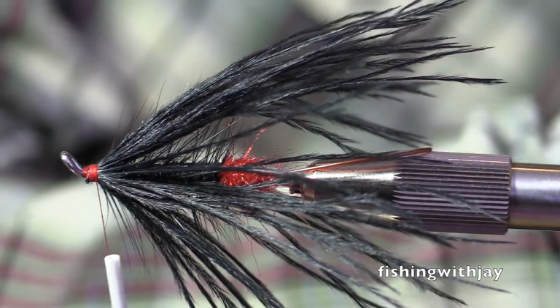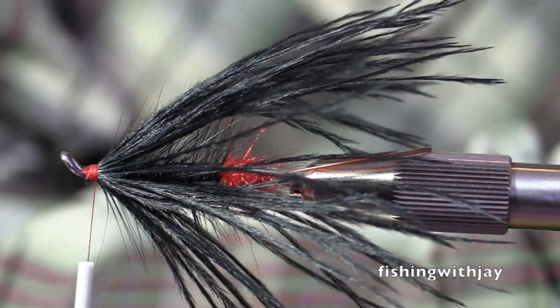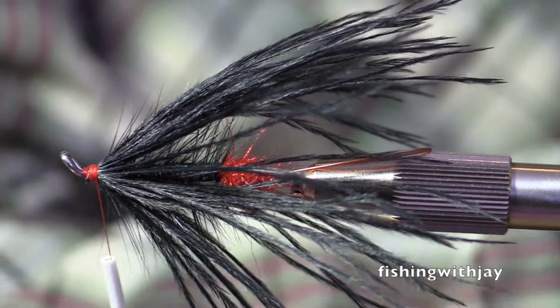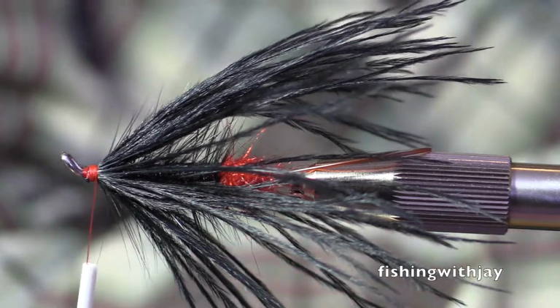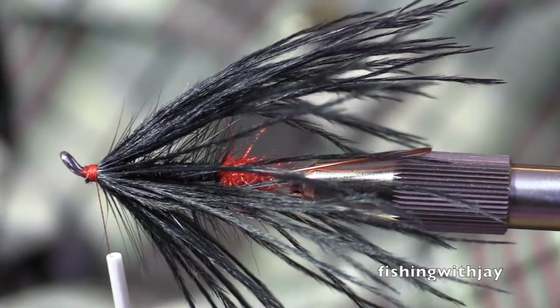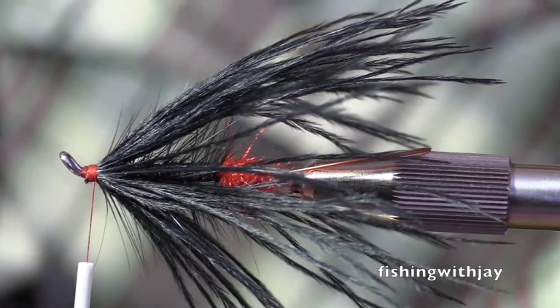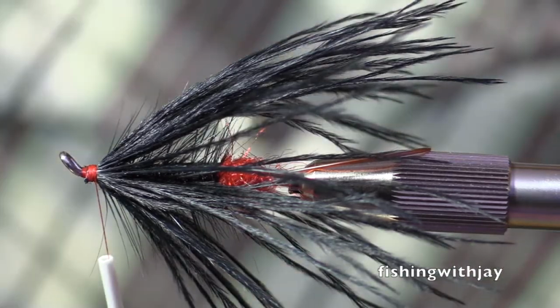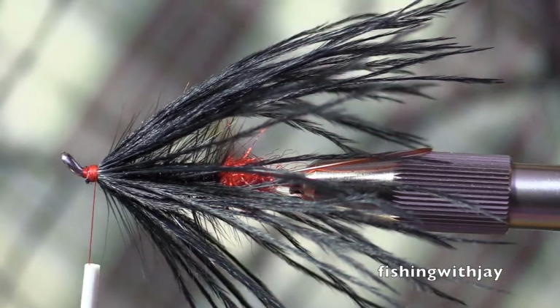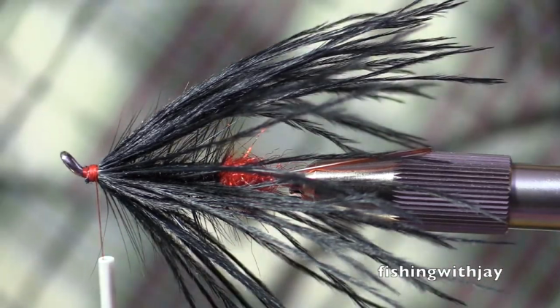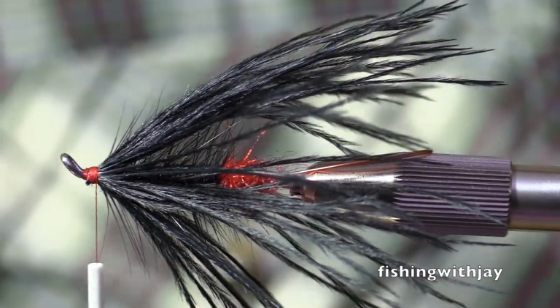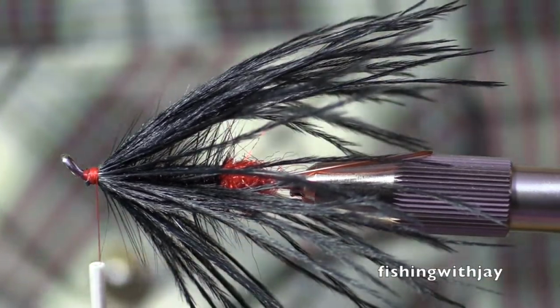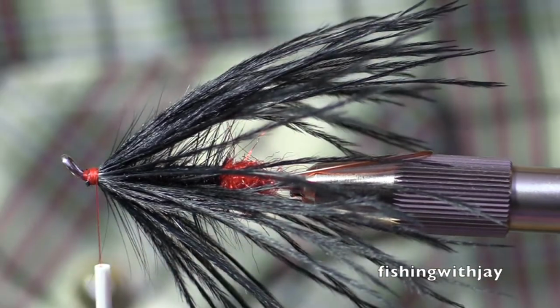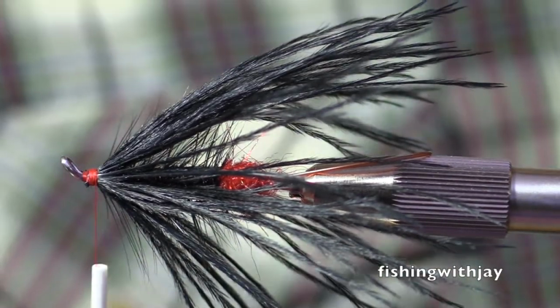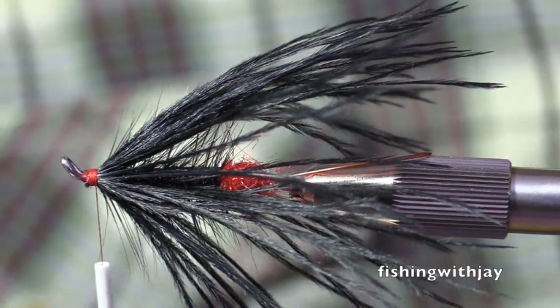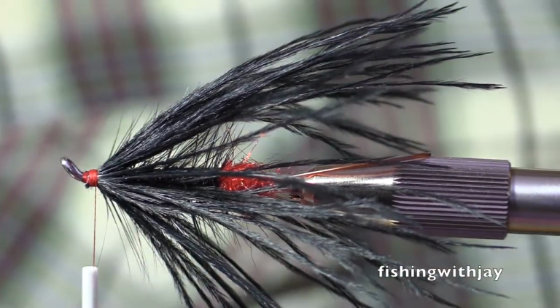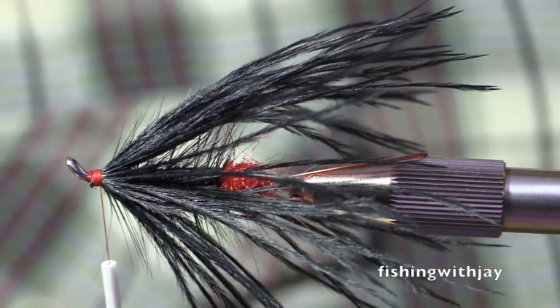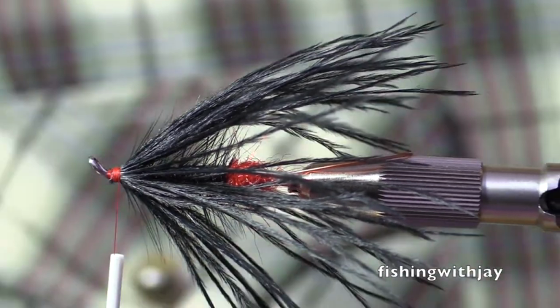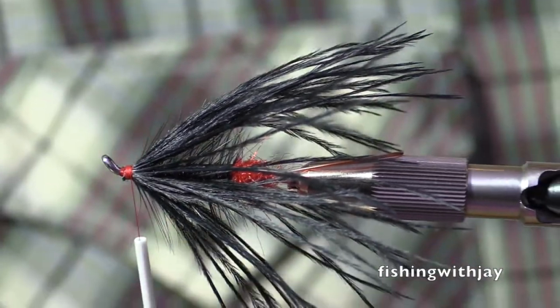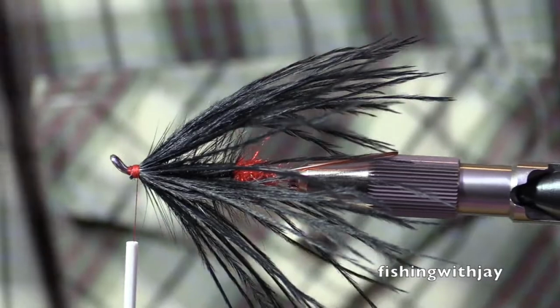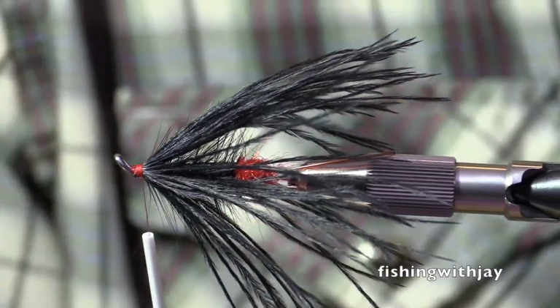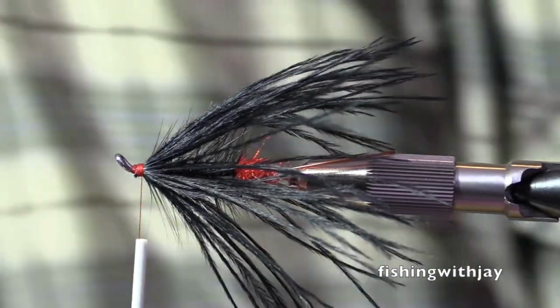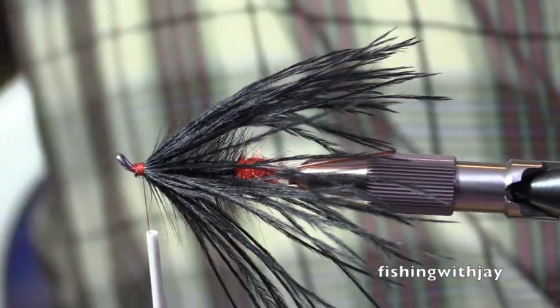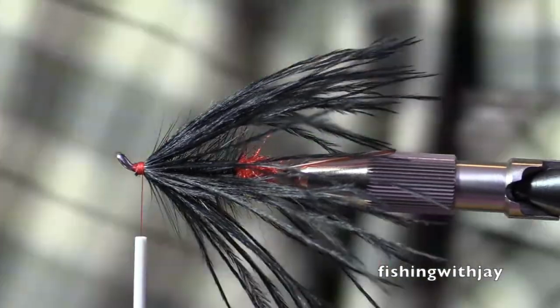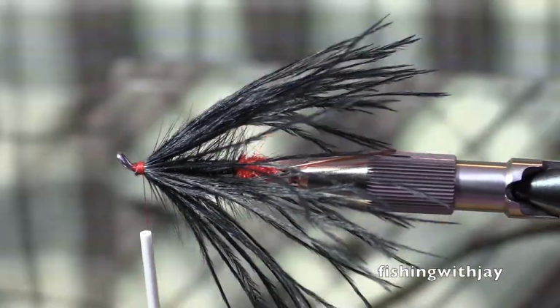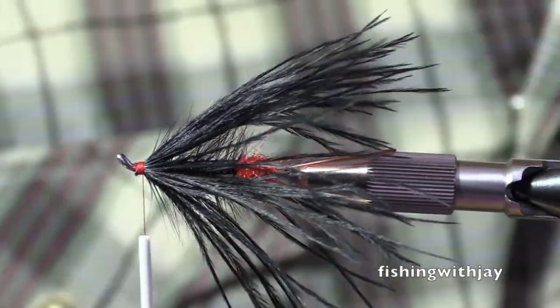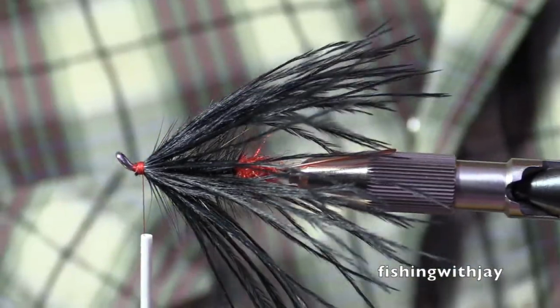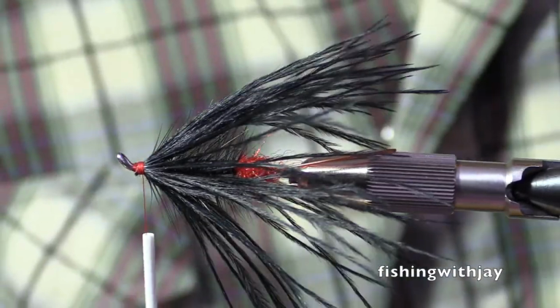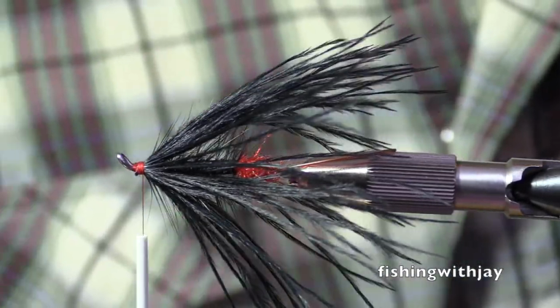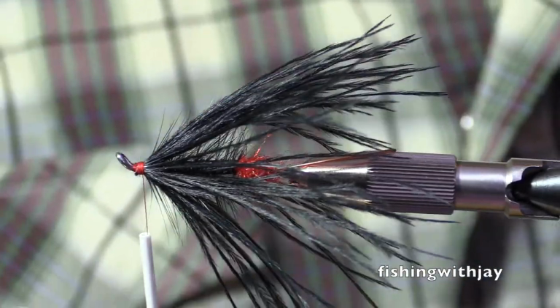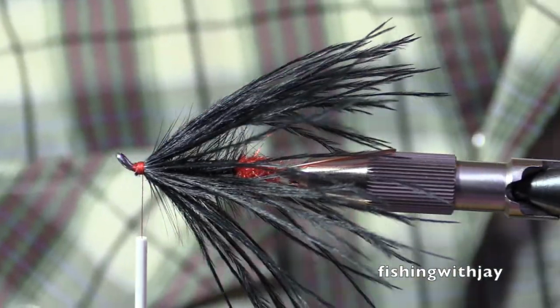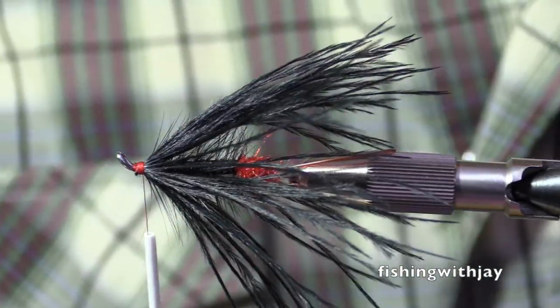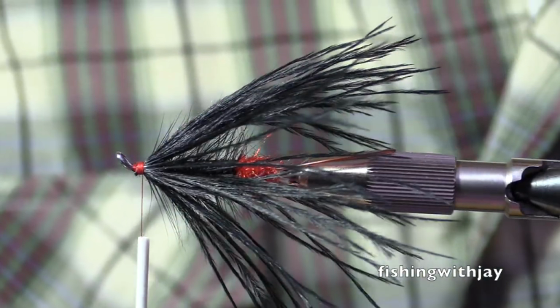How do you normally — do you want it open? I'm very particular about how I open my flash packaging. I just want, like, three strands. If you just want to grab me three strands. Three strands. Seriously?